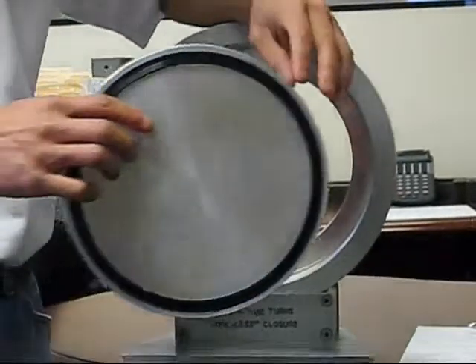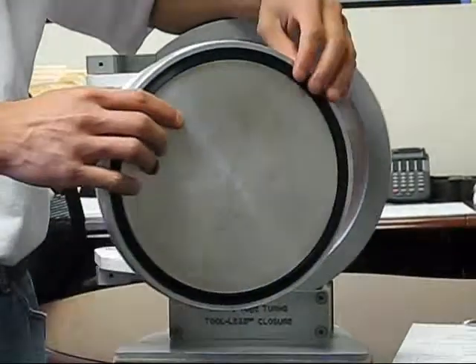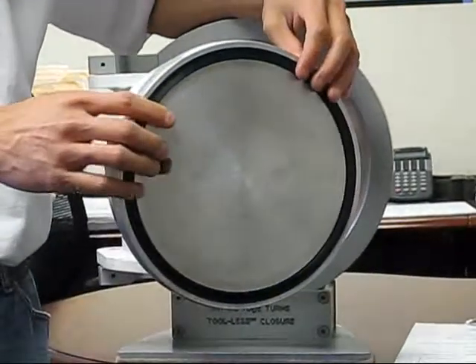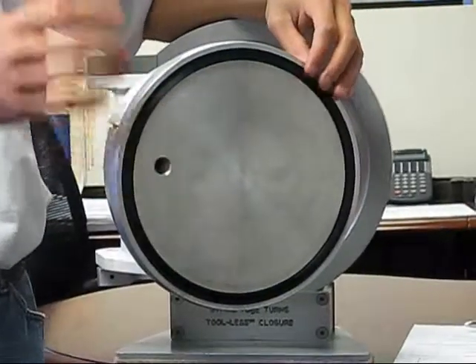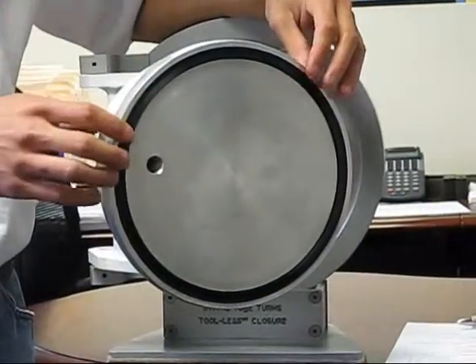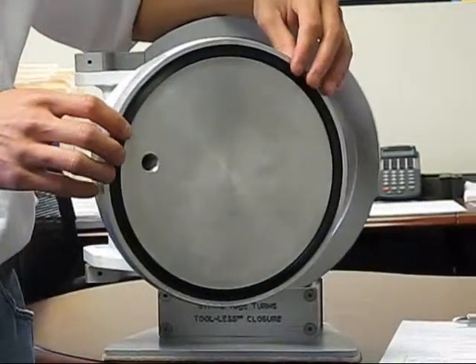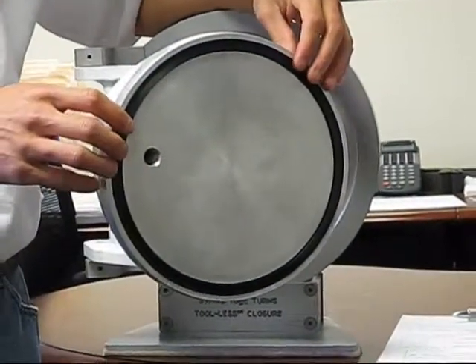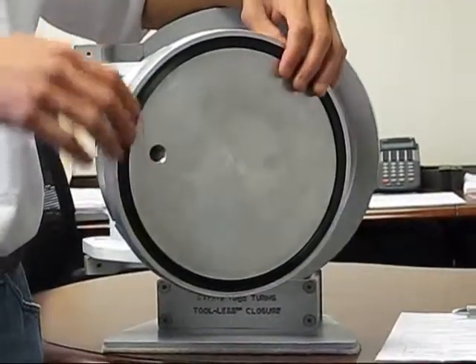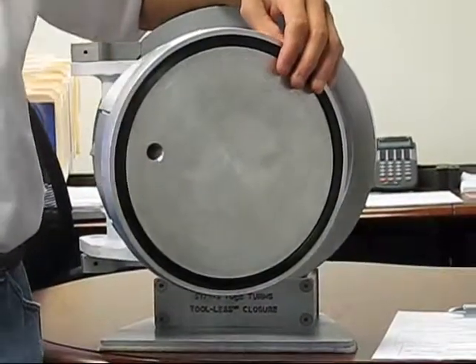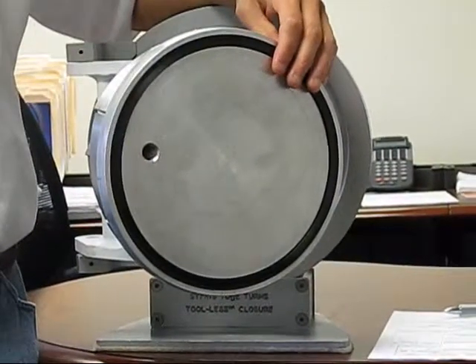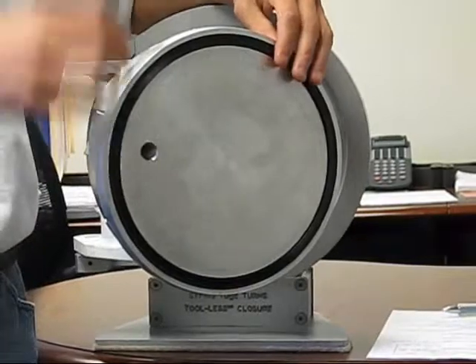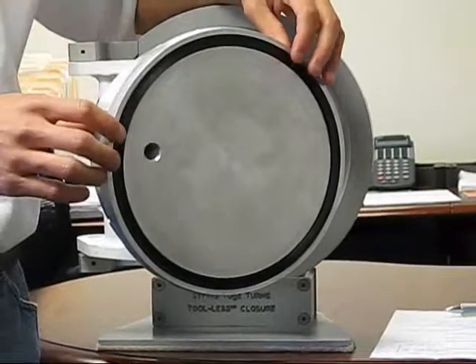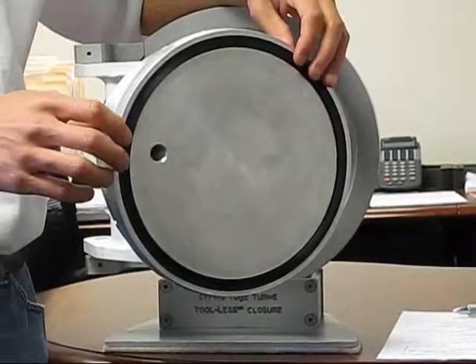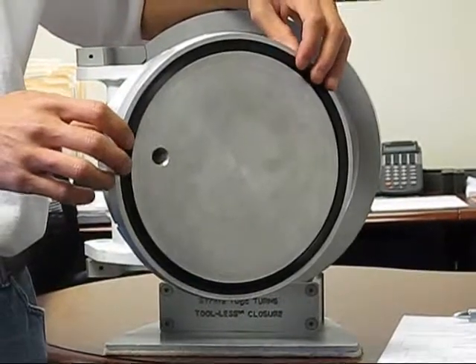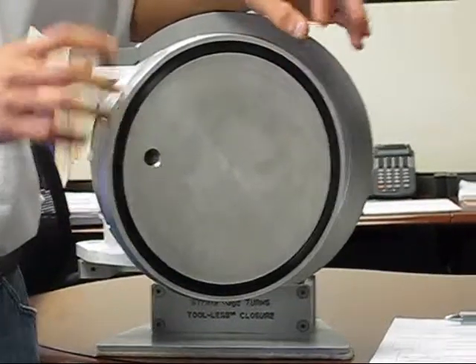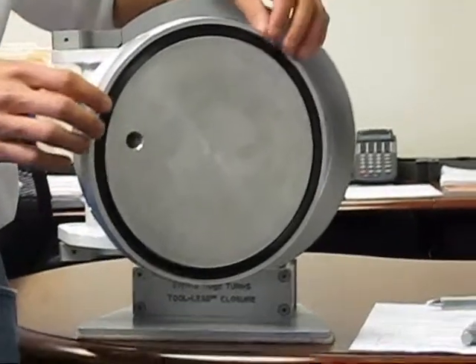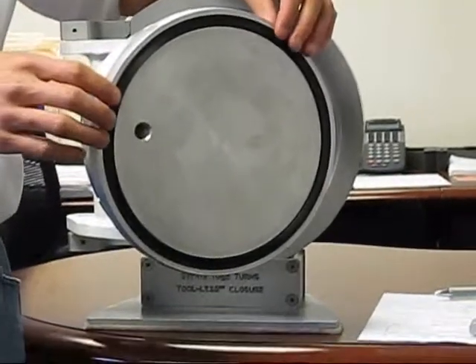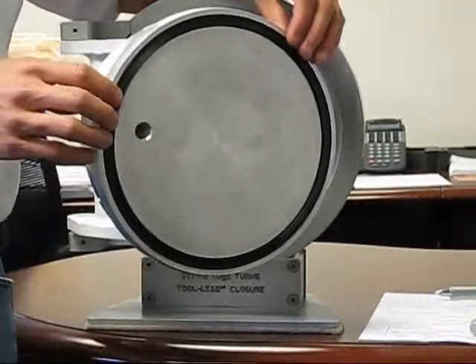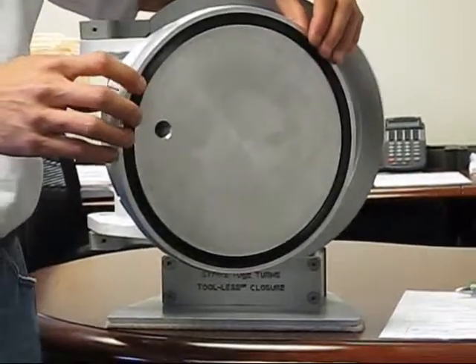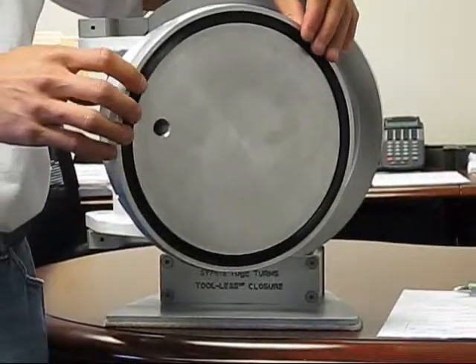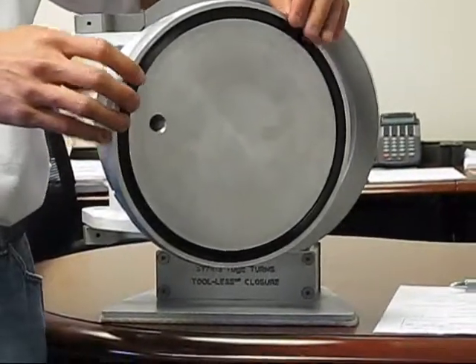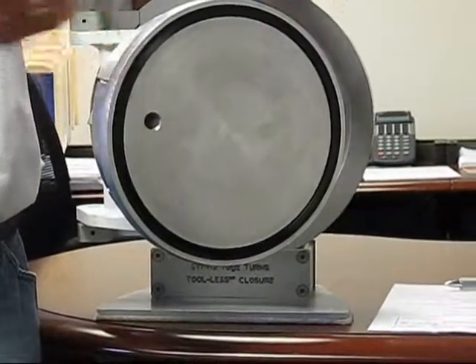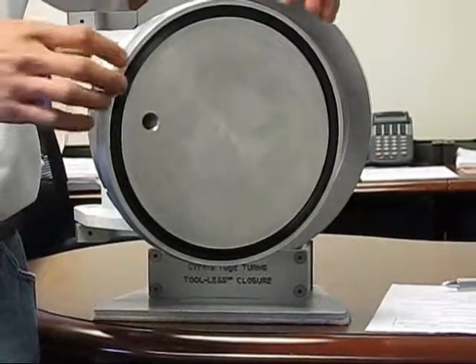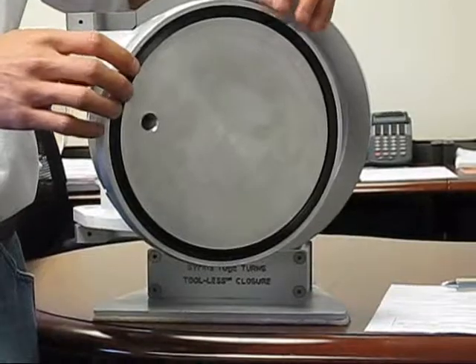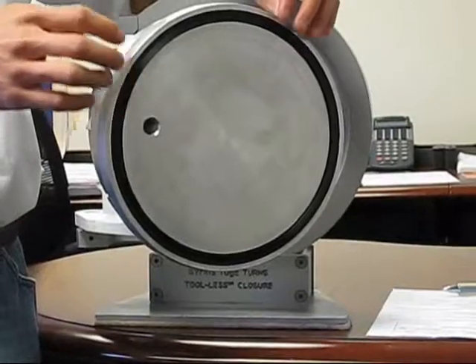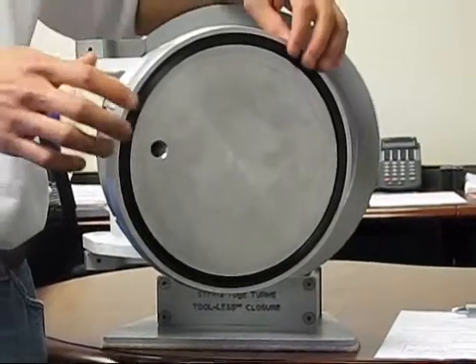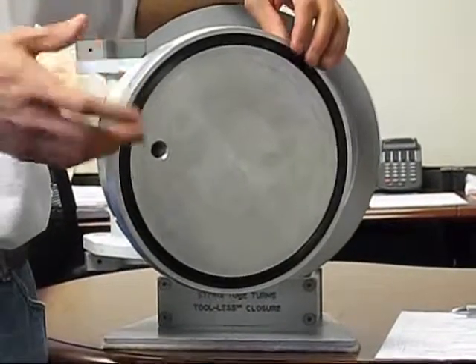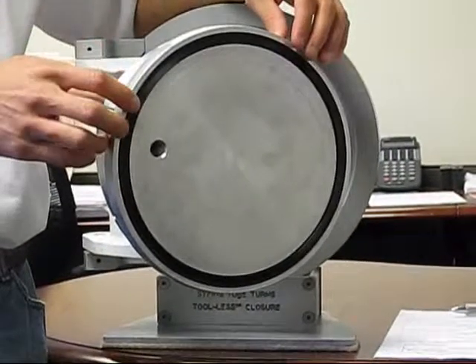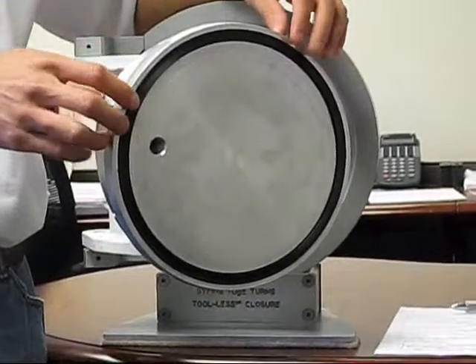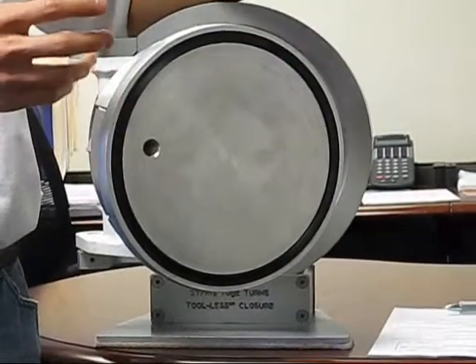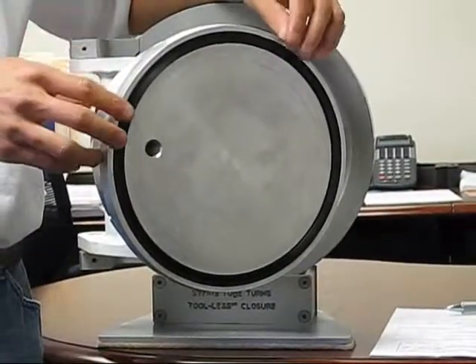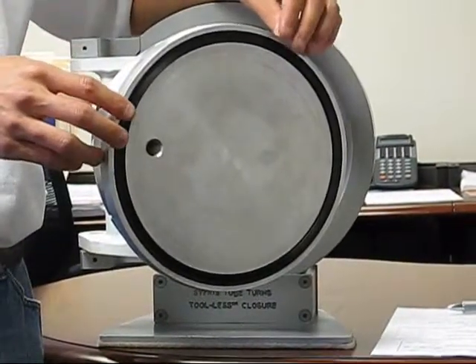And because of our specially designed lip seal, it has very good sealing reliability with this type of closure. It also allows the operator to open and close the closure with very little effort.